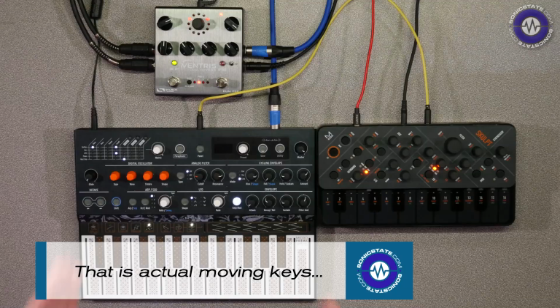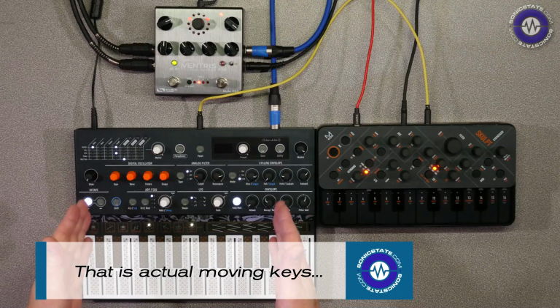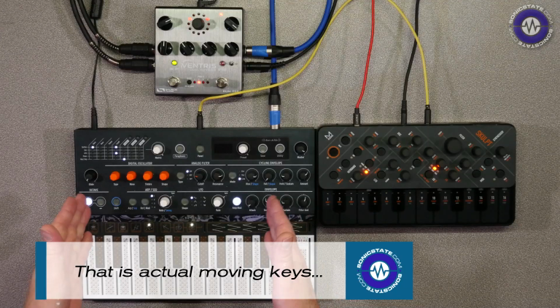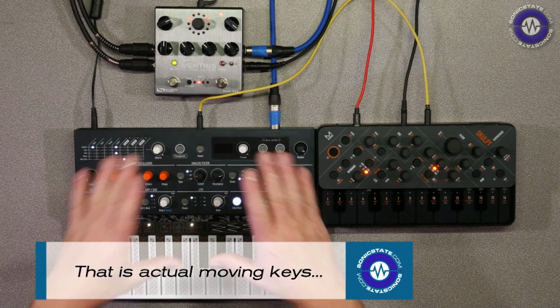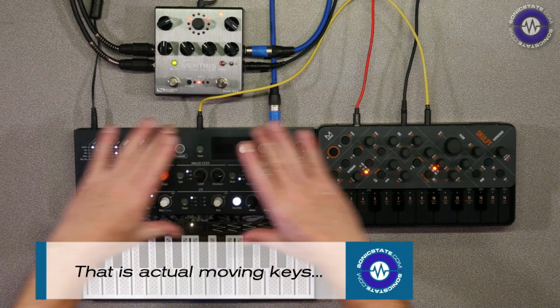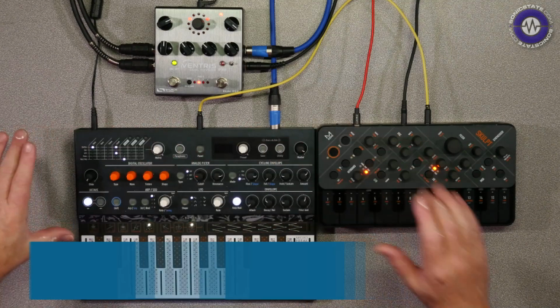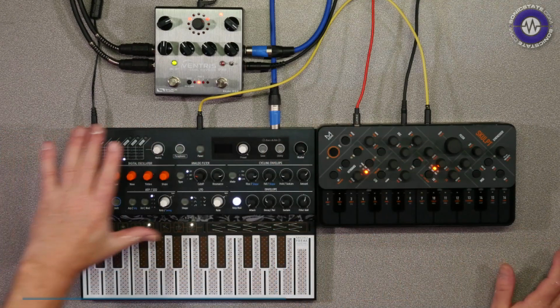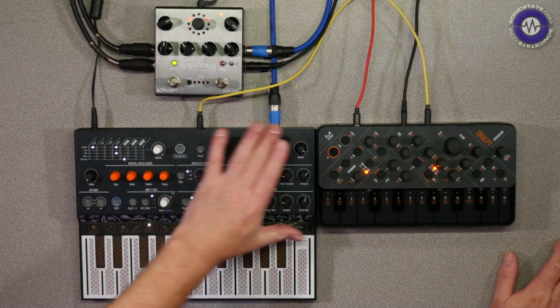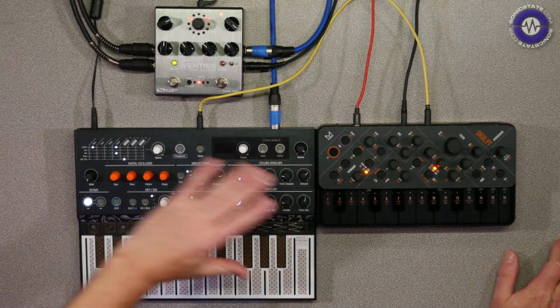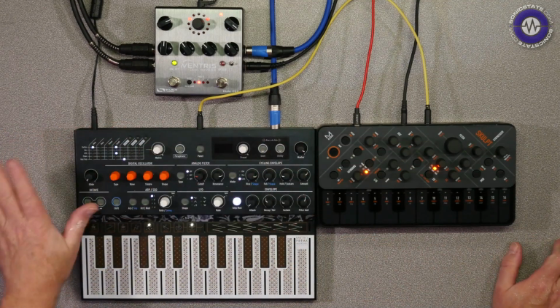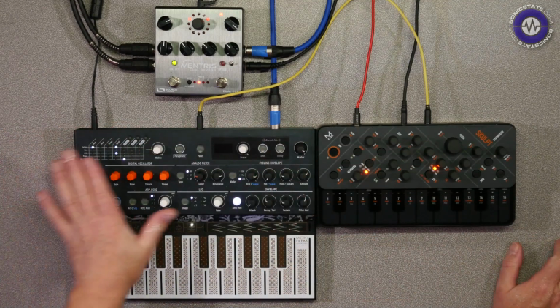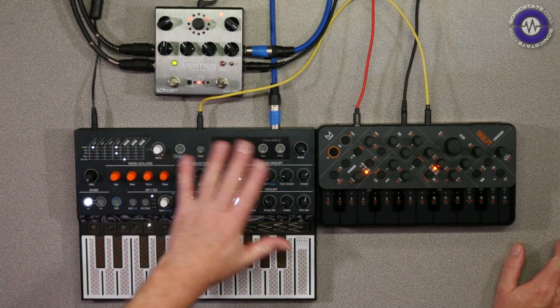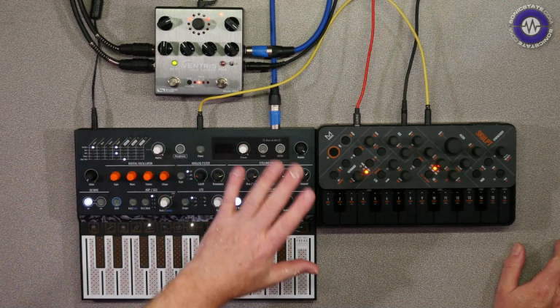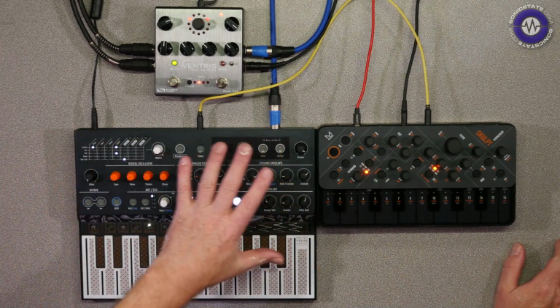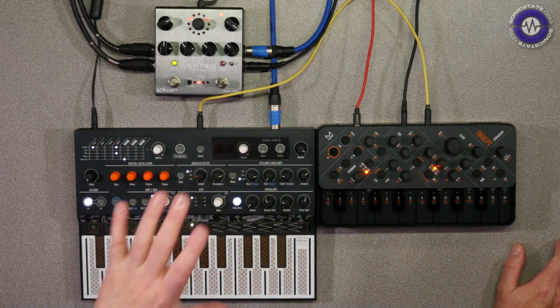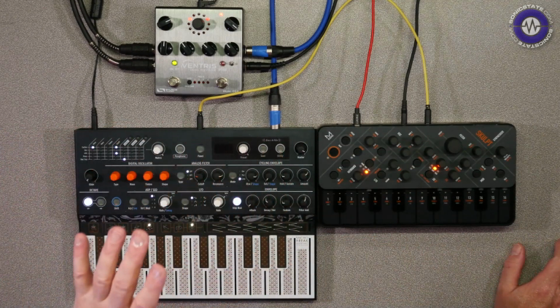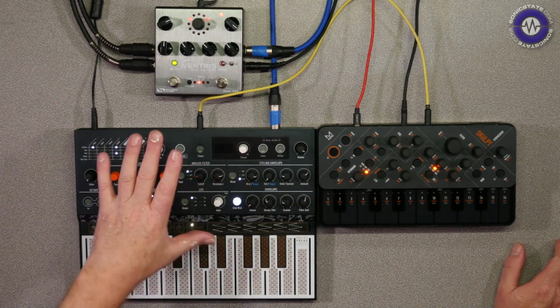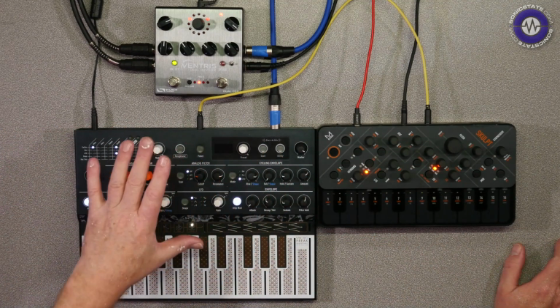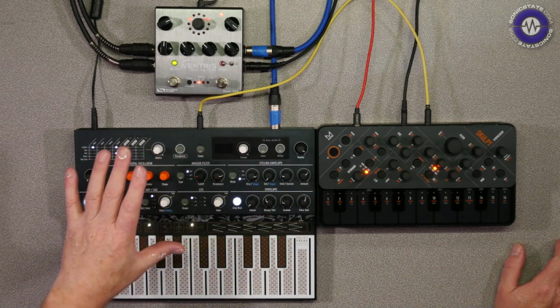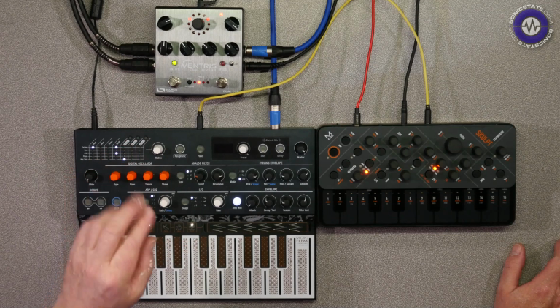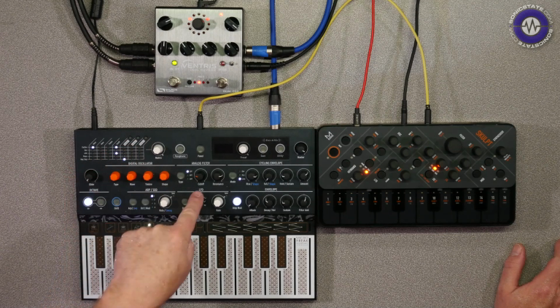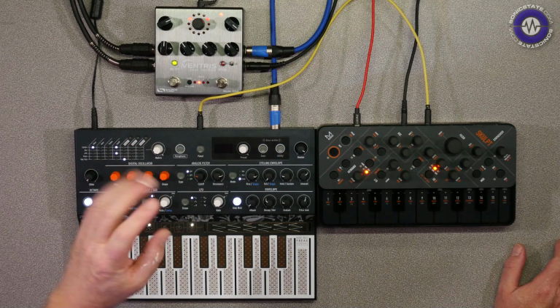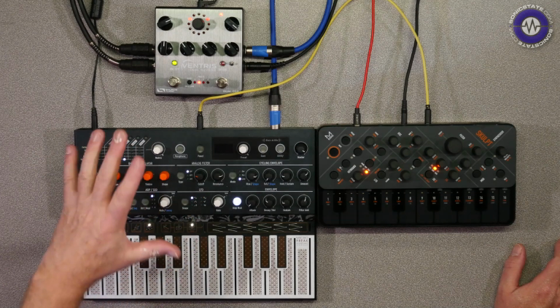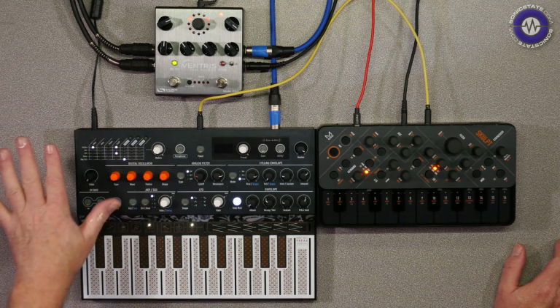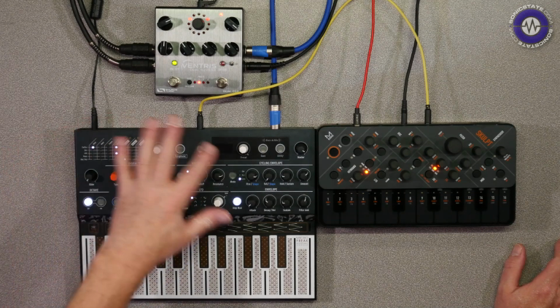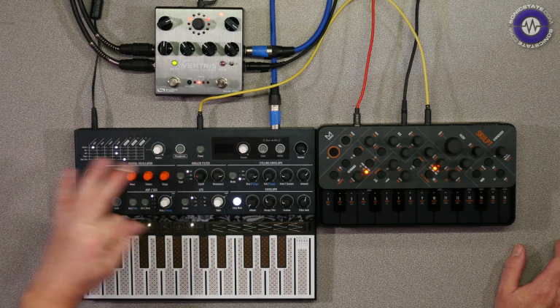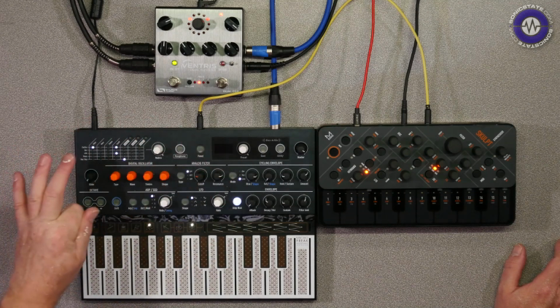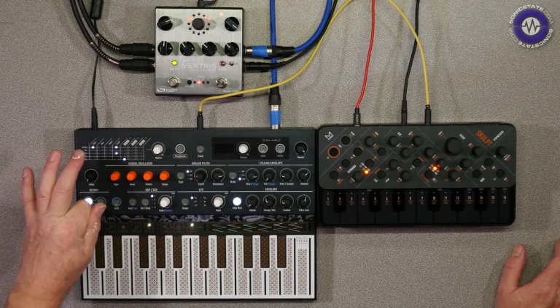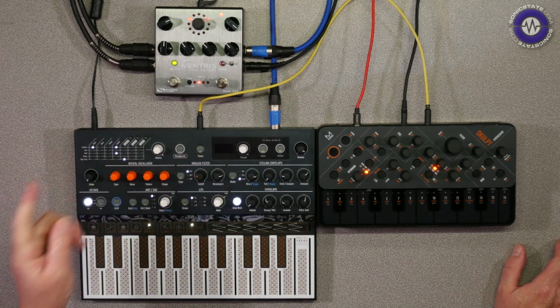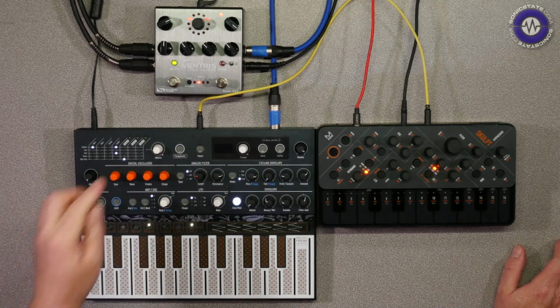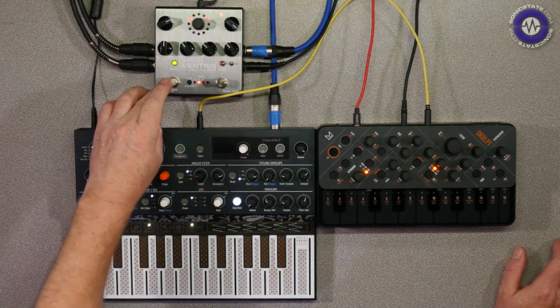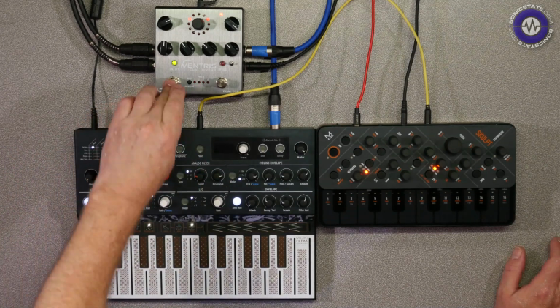We've got the Artoria Microfreak — I reviewed that some time back. It's a really nice sort of digital synthesizer with an analog filter and lots of complex oscillators.